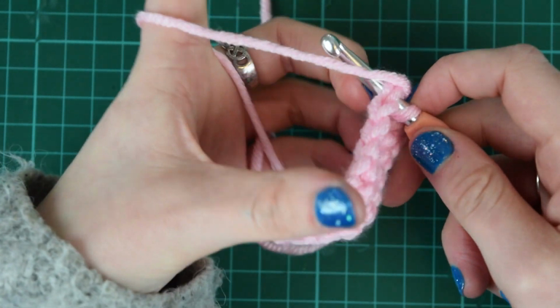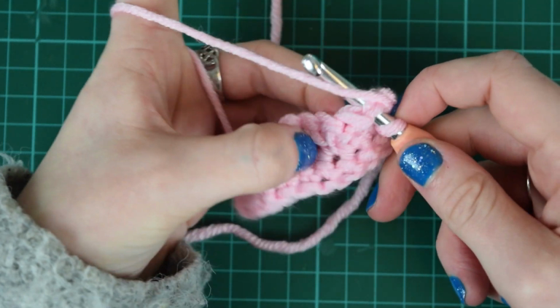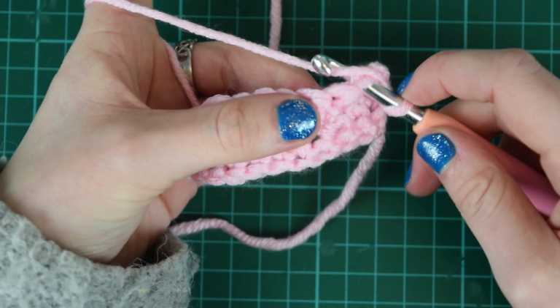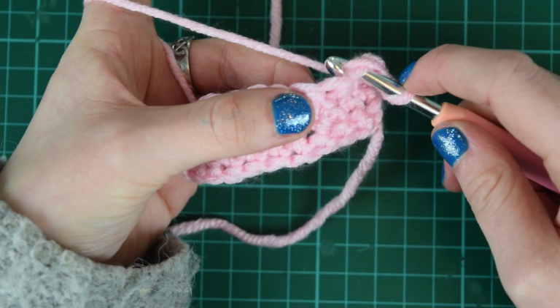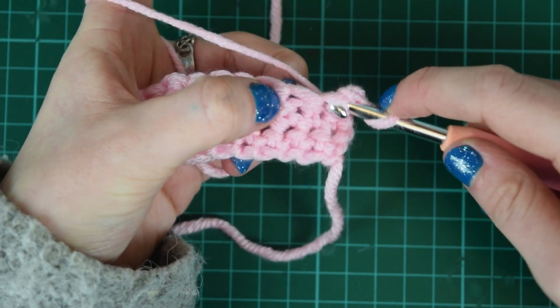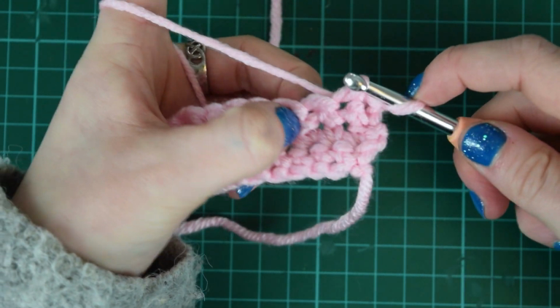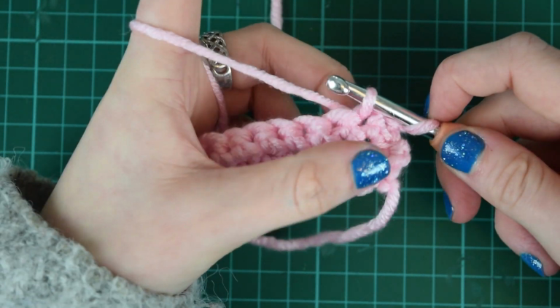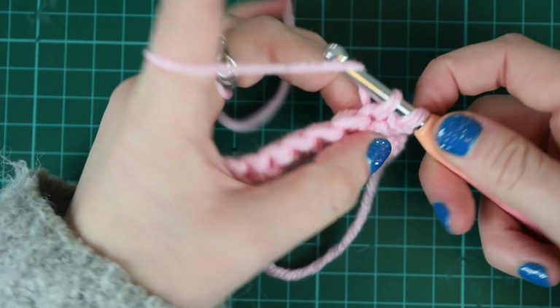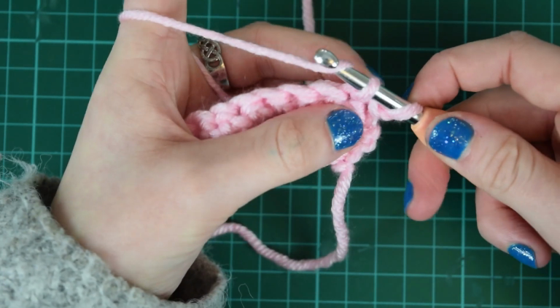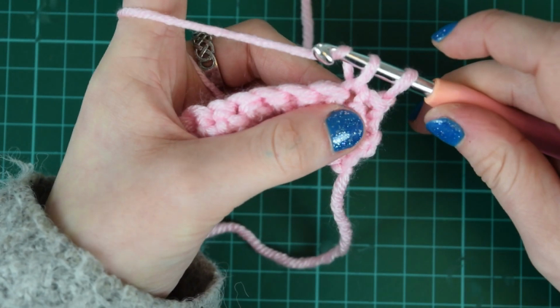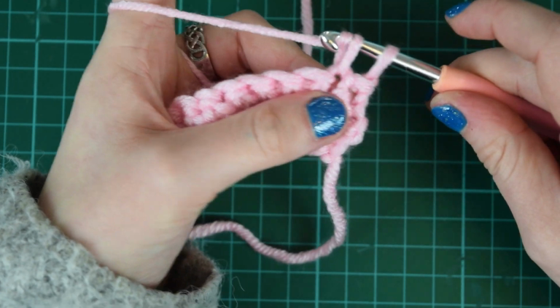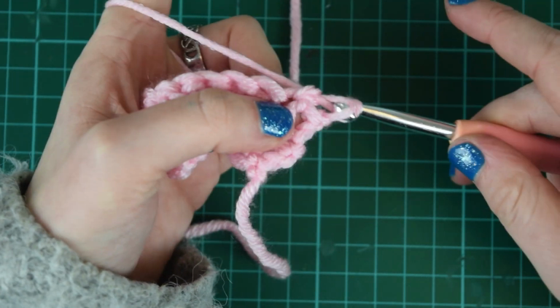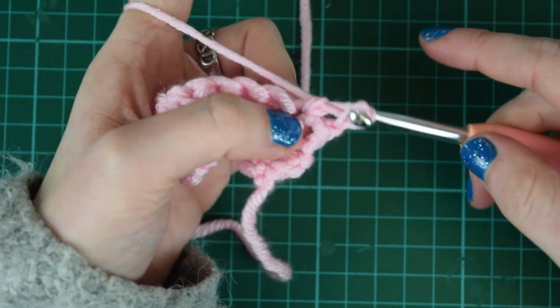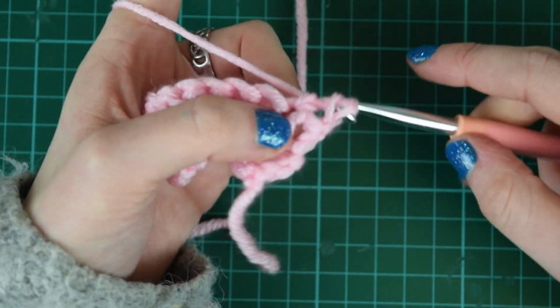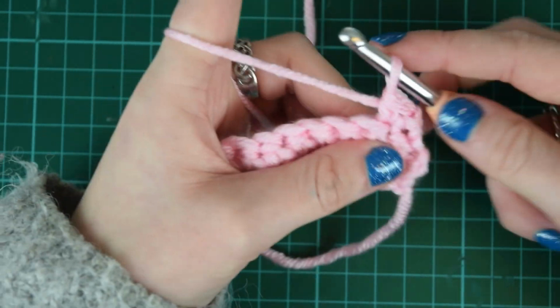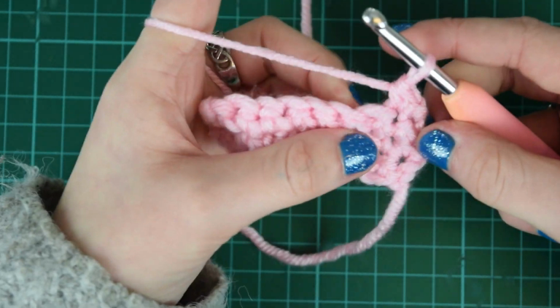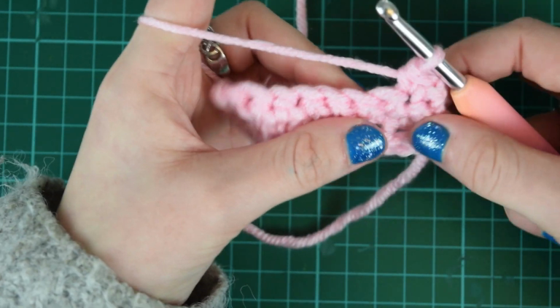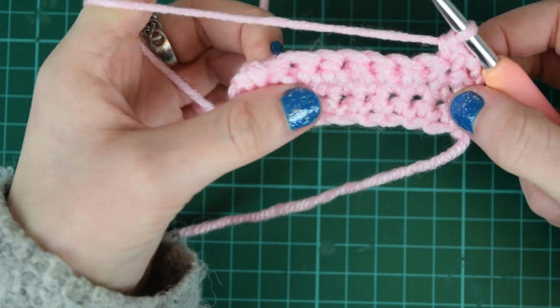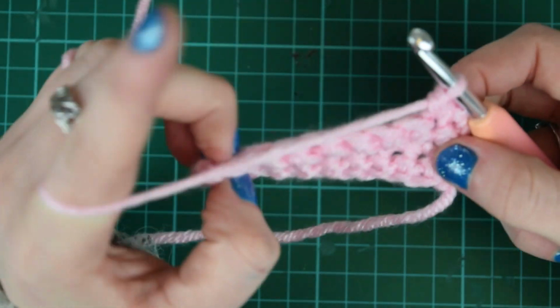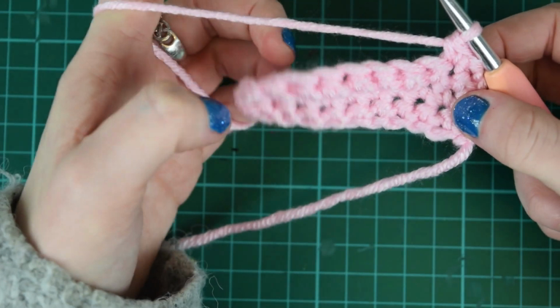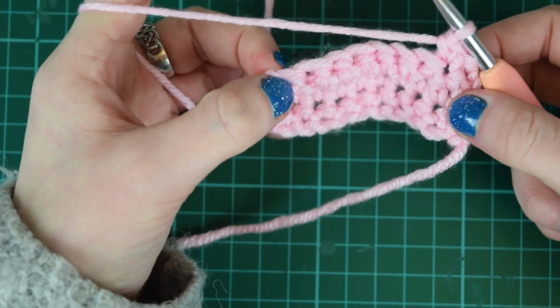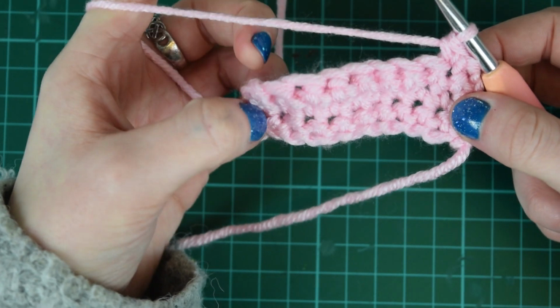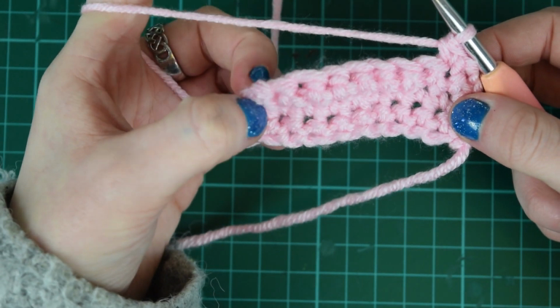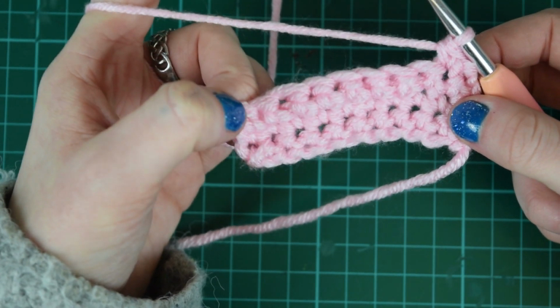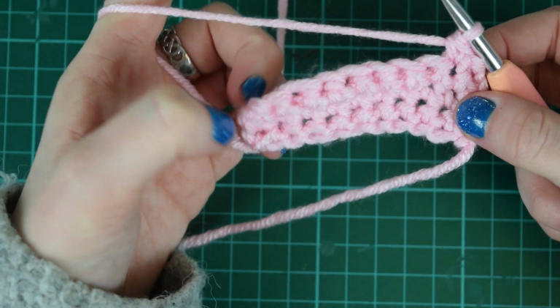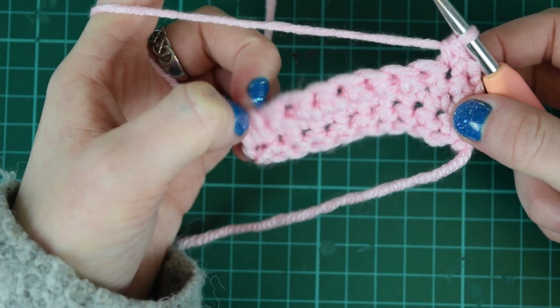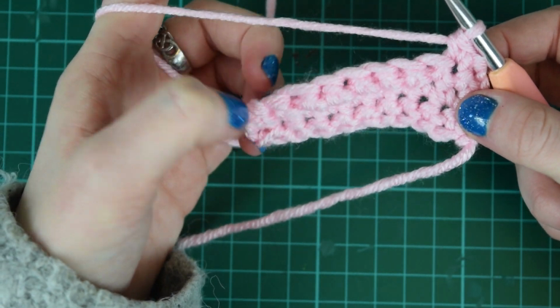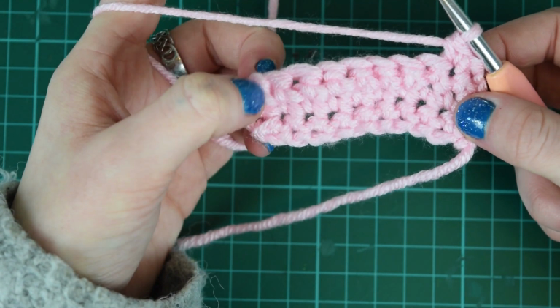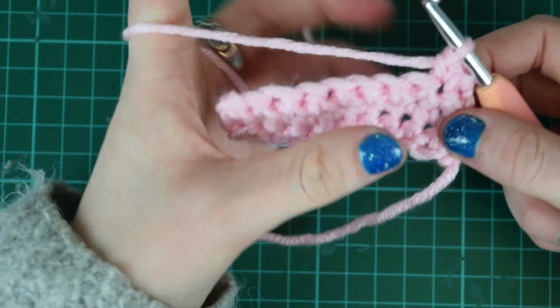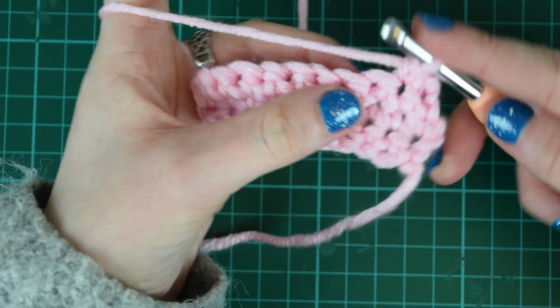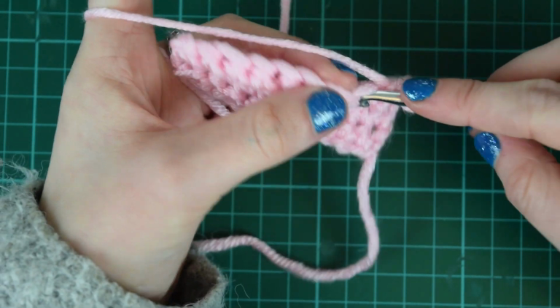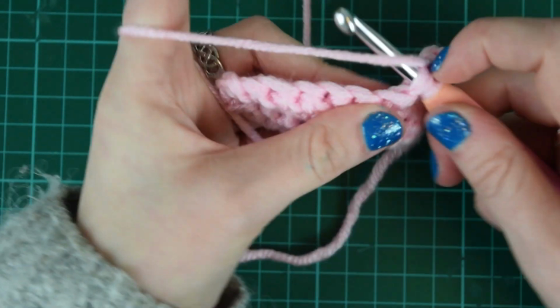Yarn round, pull through once, pull through the two loops. I'll meet you at the end and then I'll show you about that first stitch we did a little bit funny.